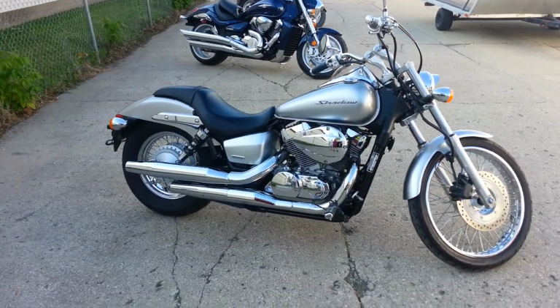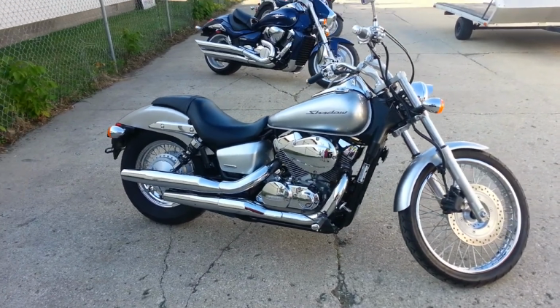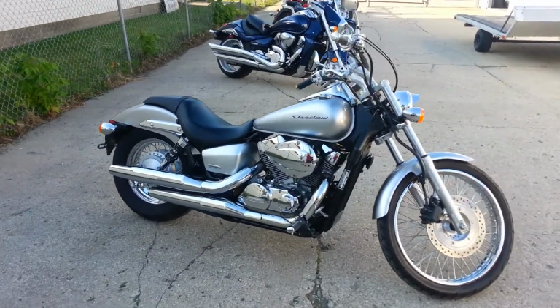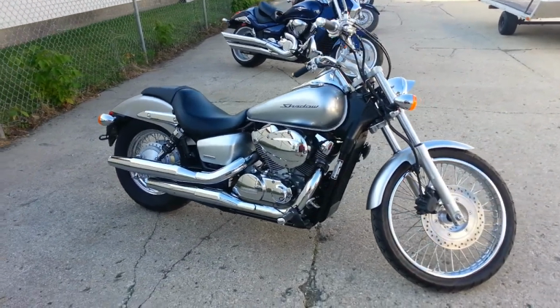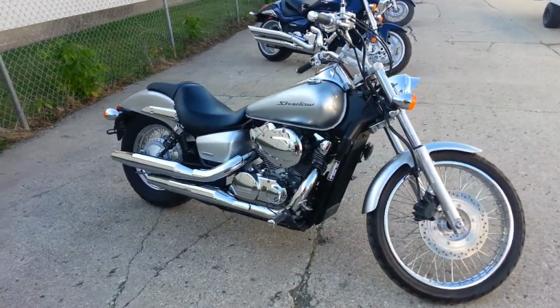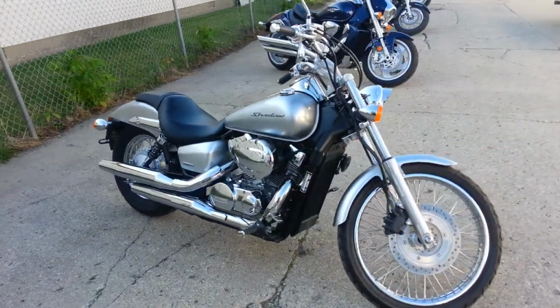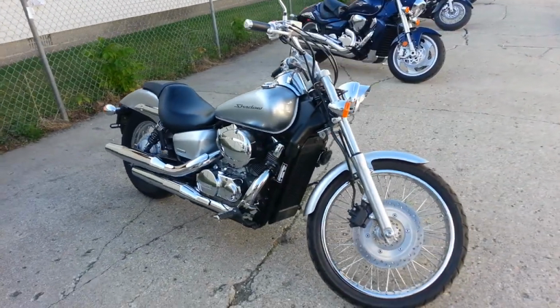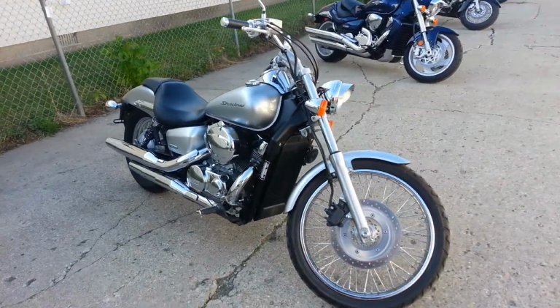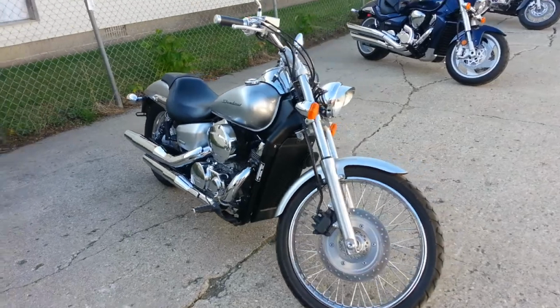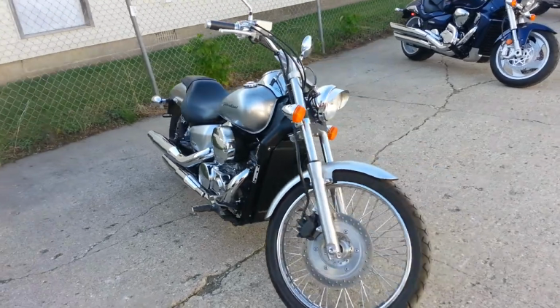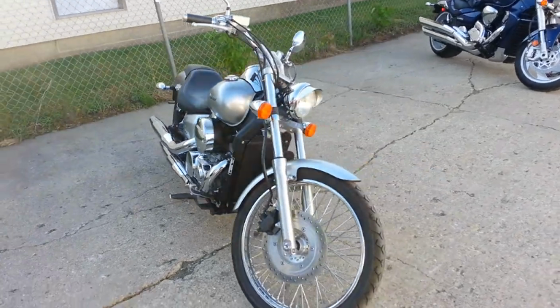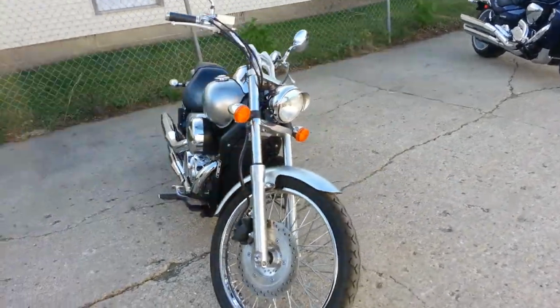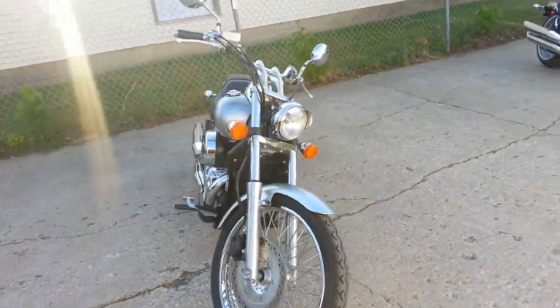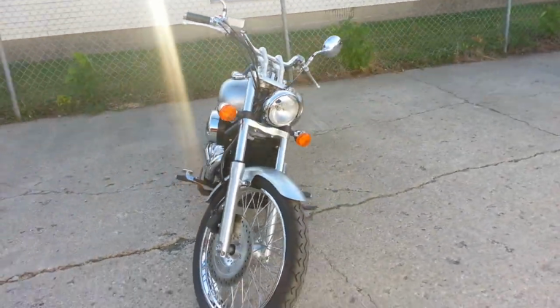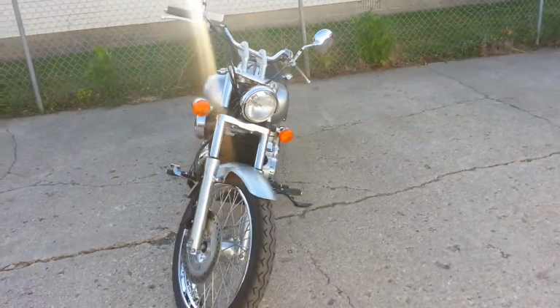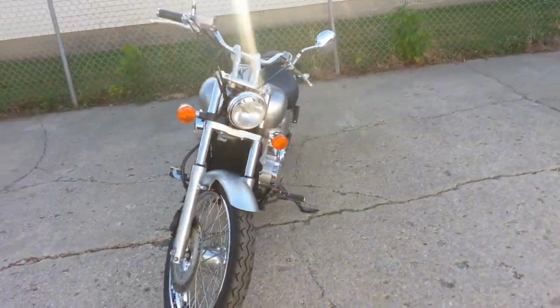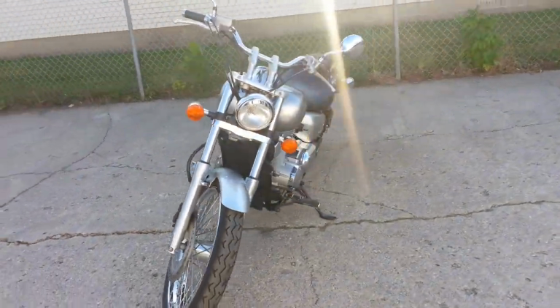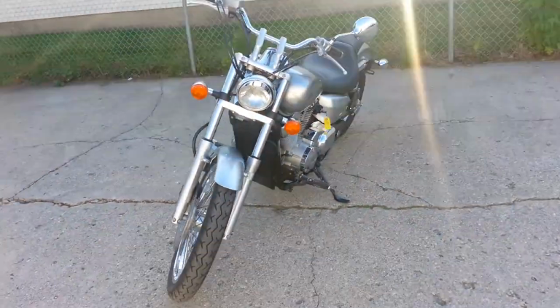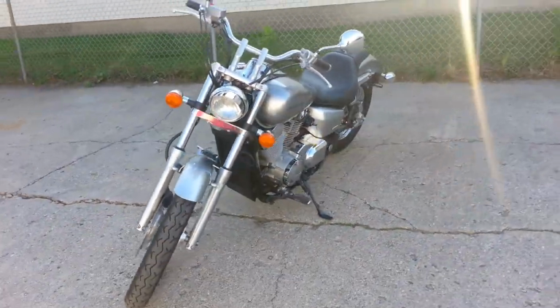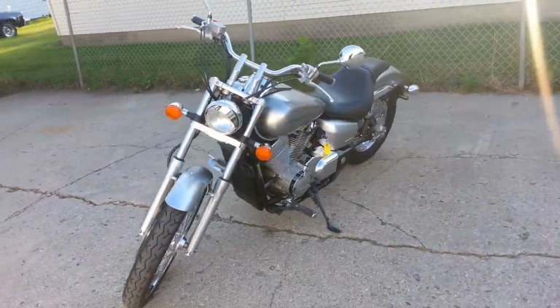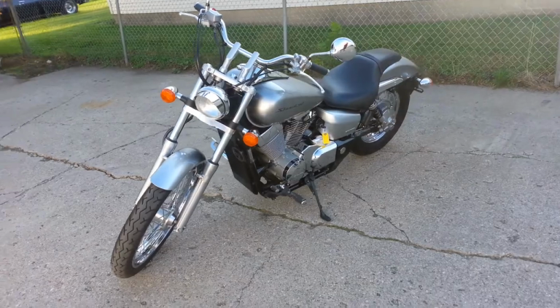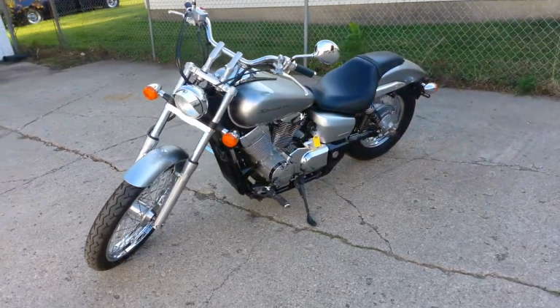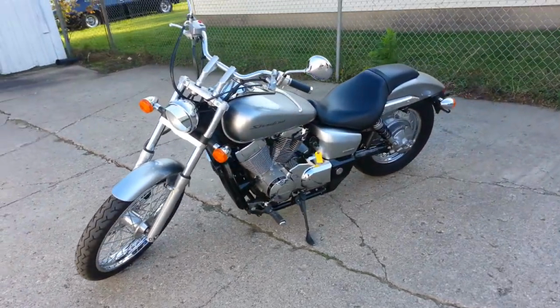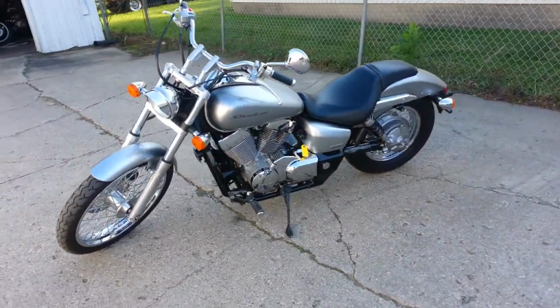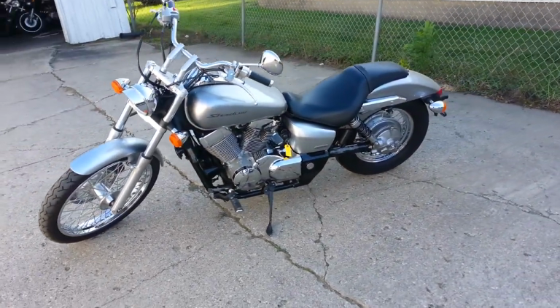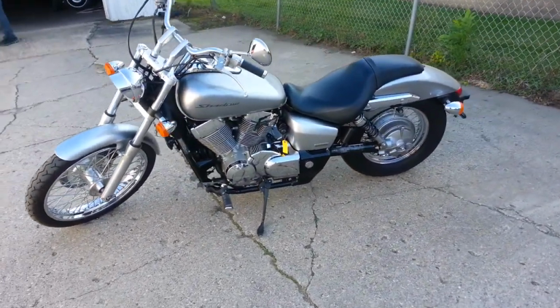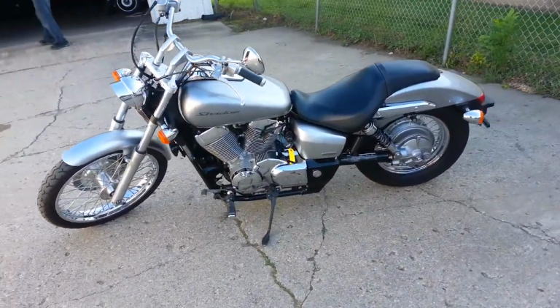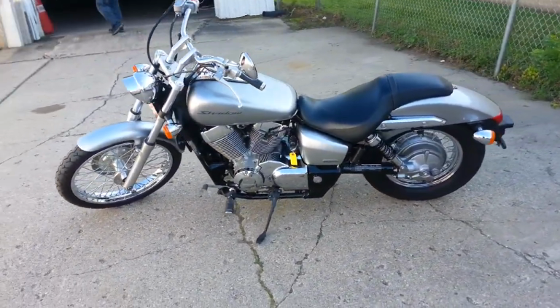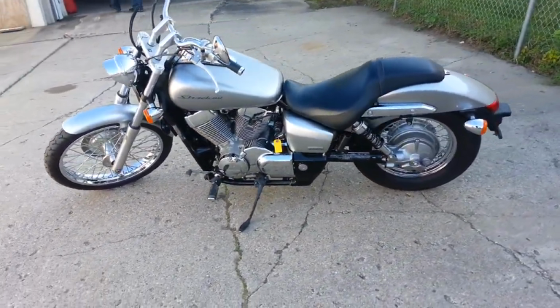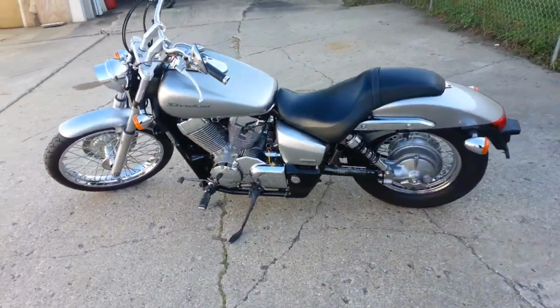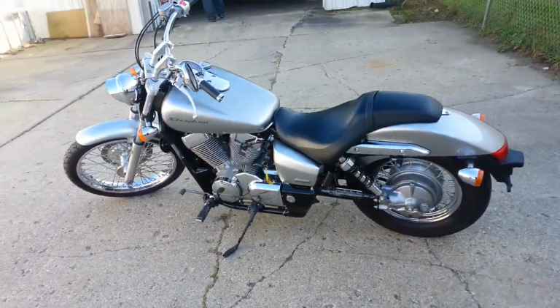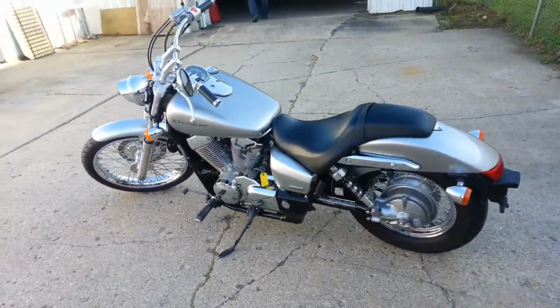Here at Approval Power Sports we have a 2008 Honda Shadow Spirit 750 motorcycle for sale. It includes a one-year warranty. Why buy new when you can get something used this sharp?